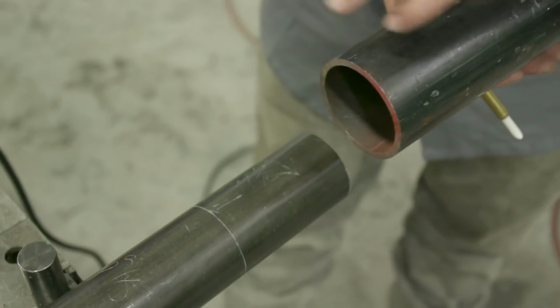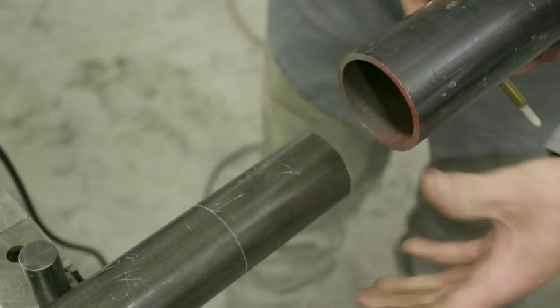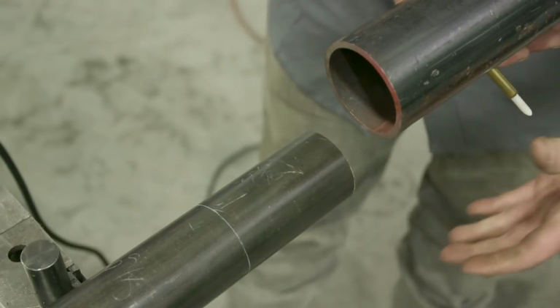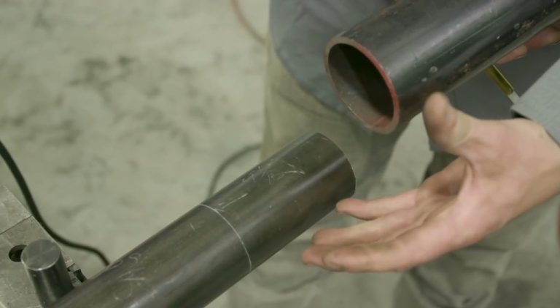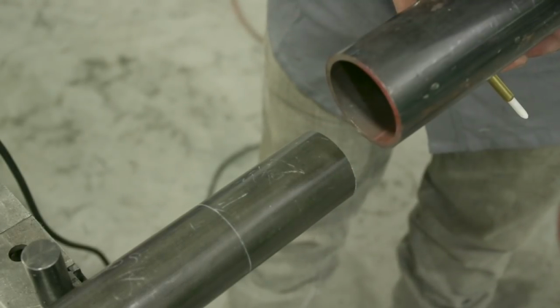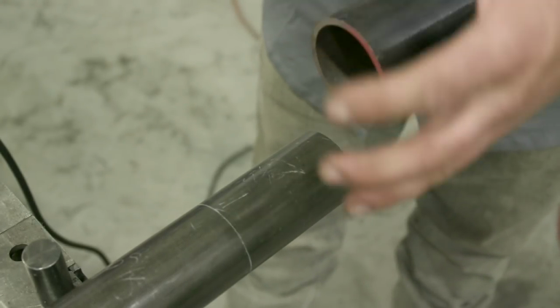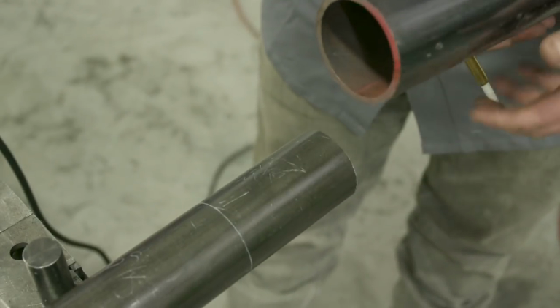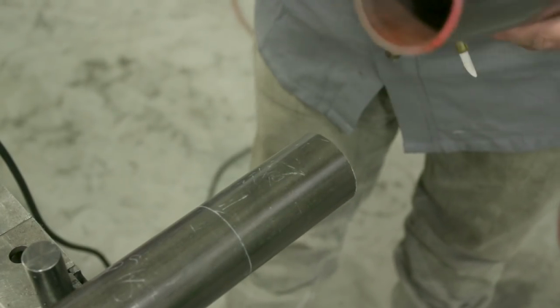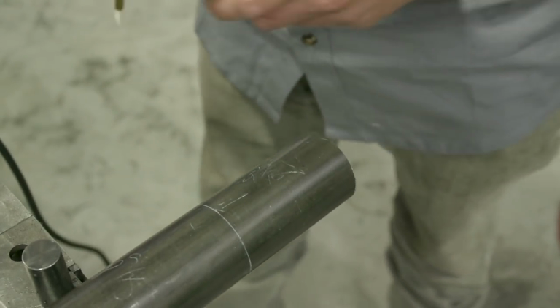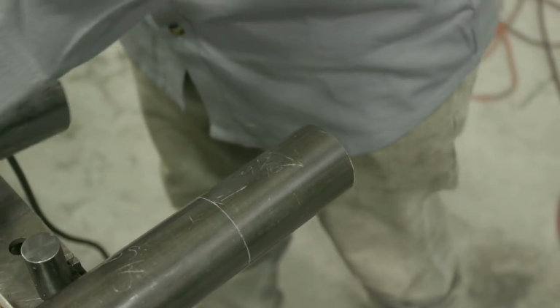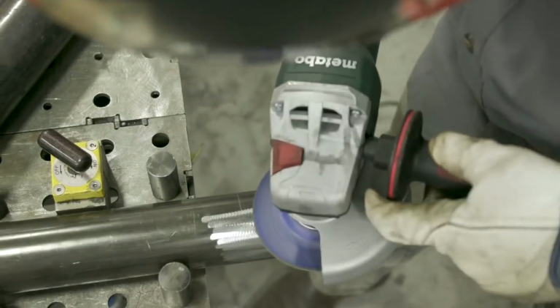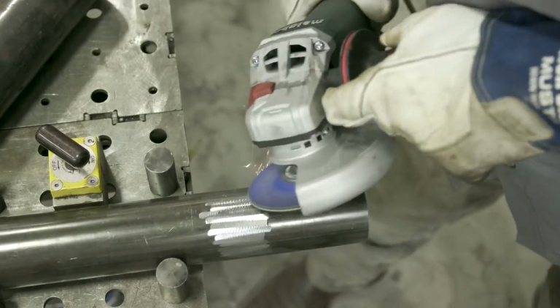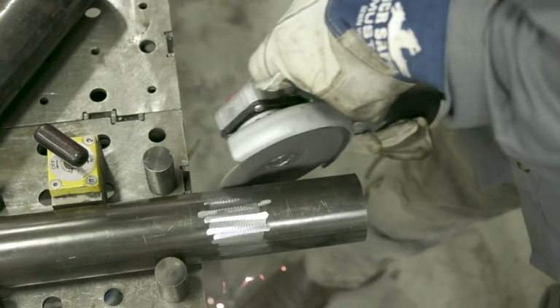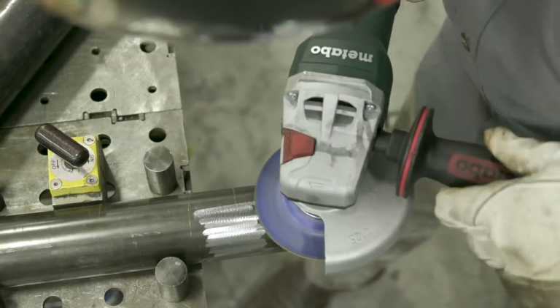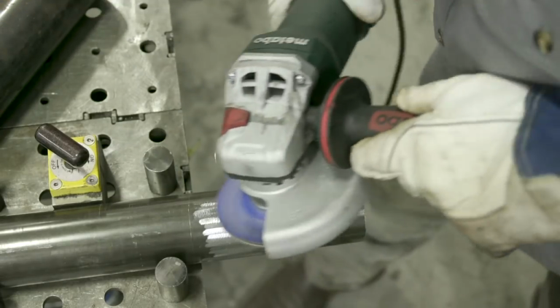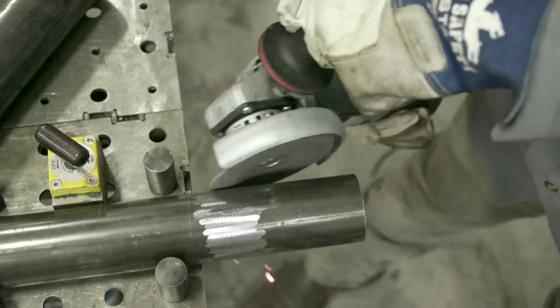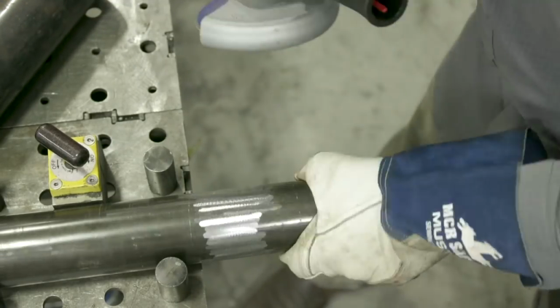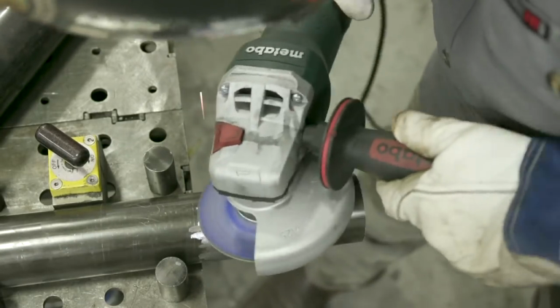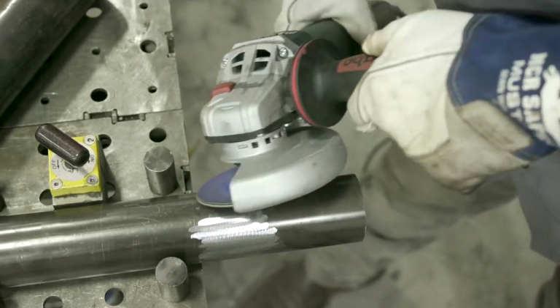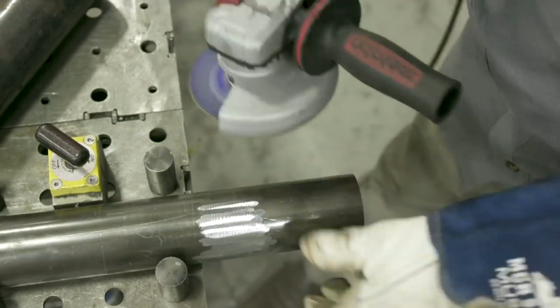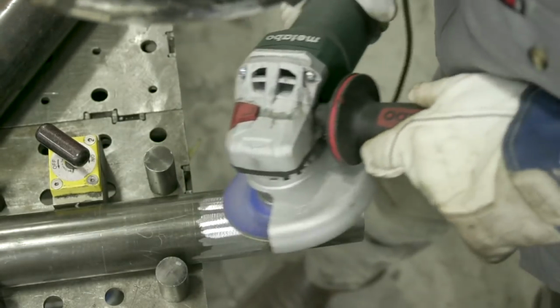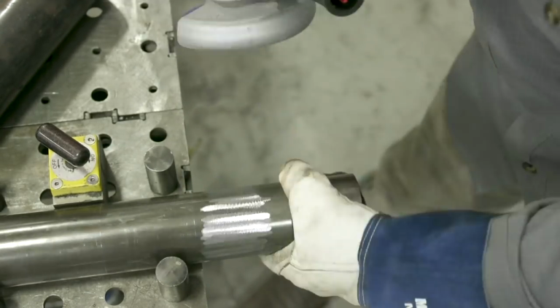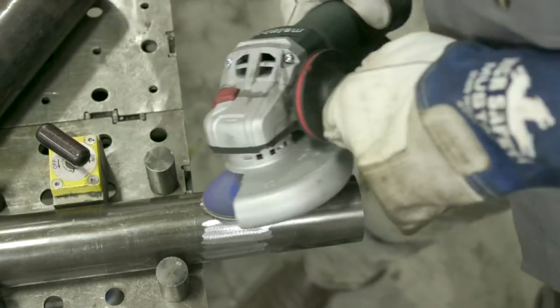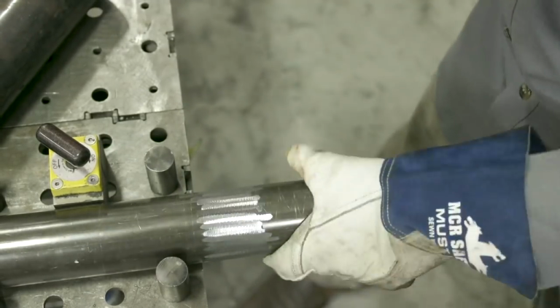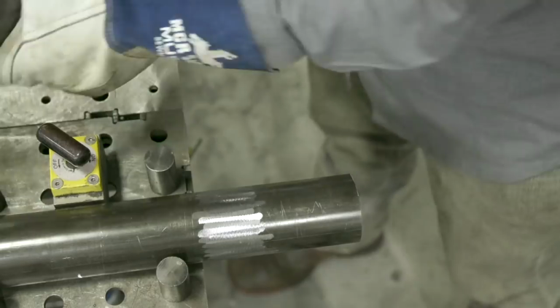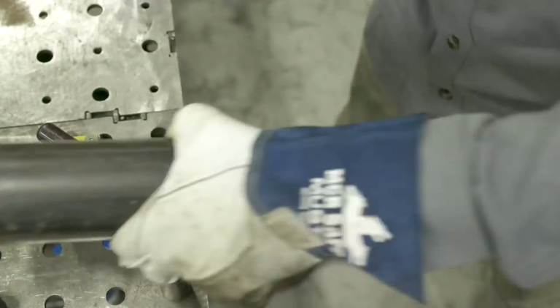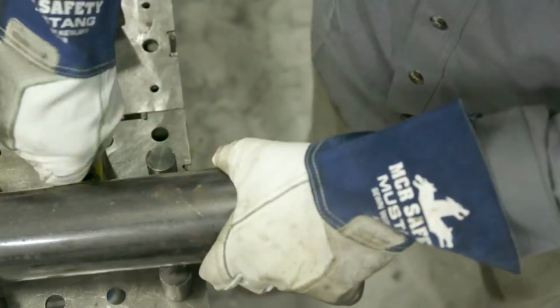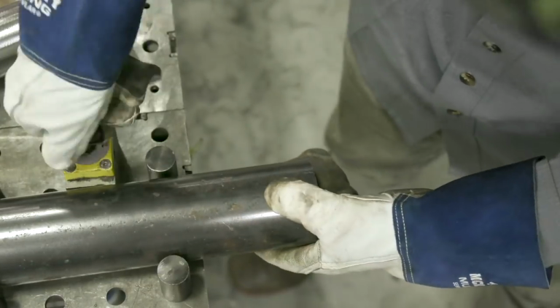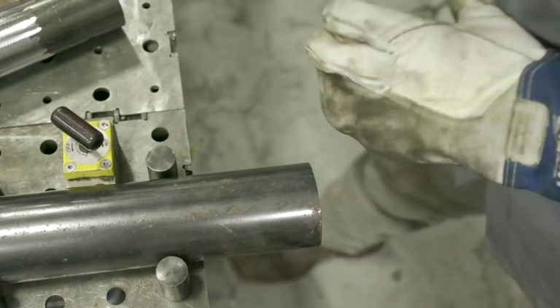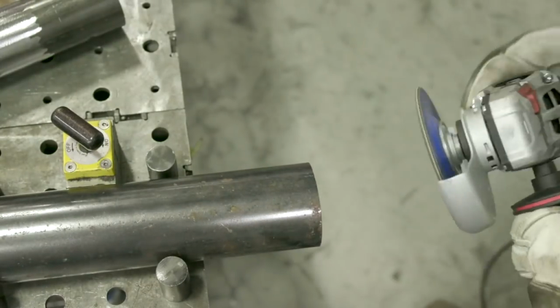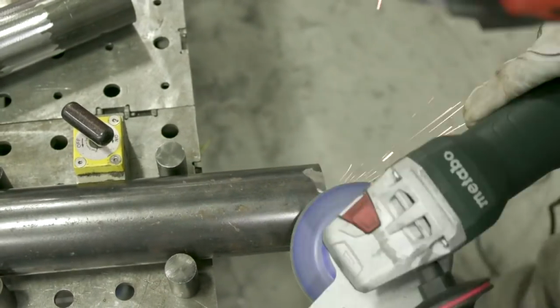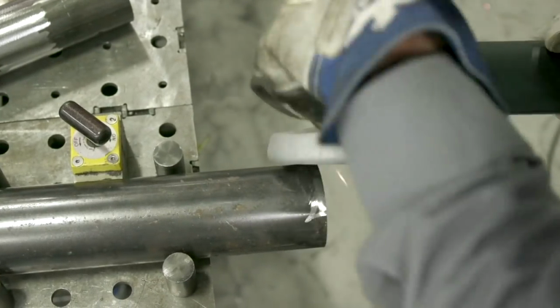So when we put these together it's all clean fresh metal. I'm using a Bird wheel Victor green 36 grit — it's pretty aggressive, that's why I want it to speed up my time. All we're going to do is just clean this up one inch.